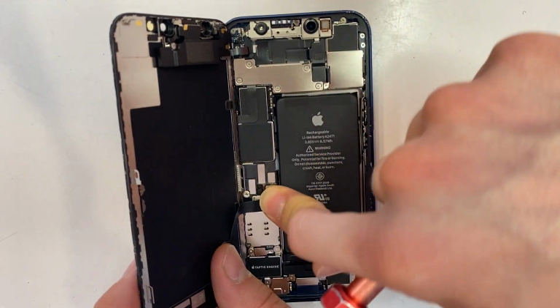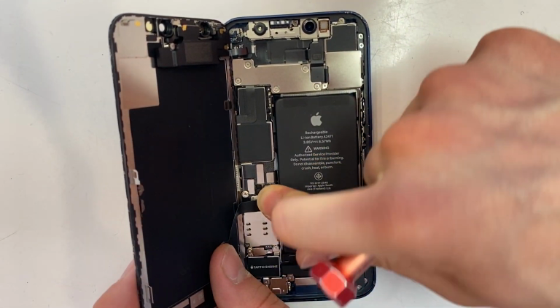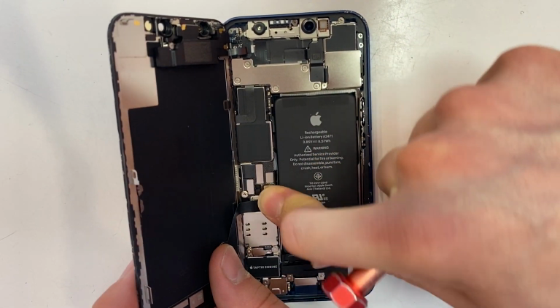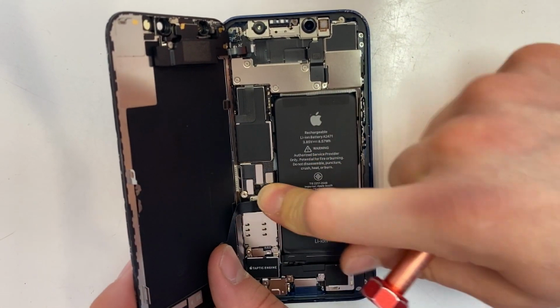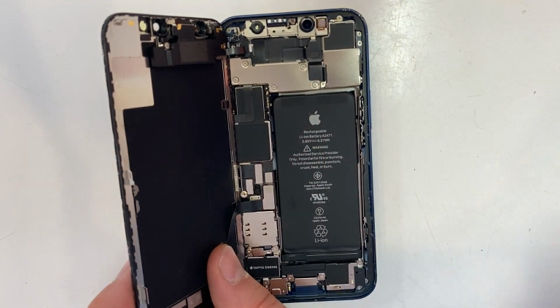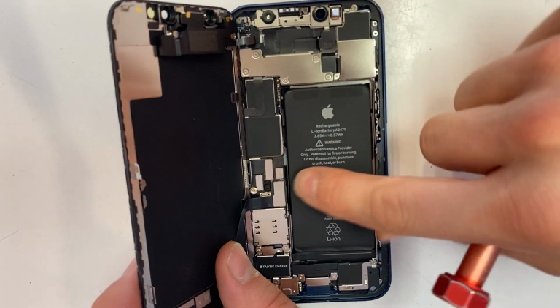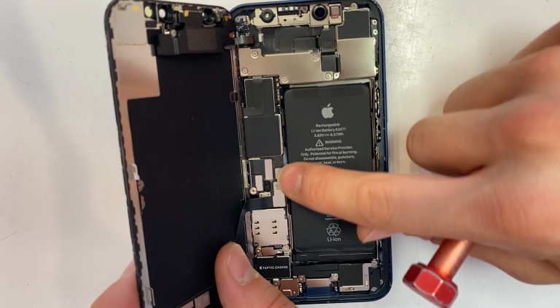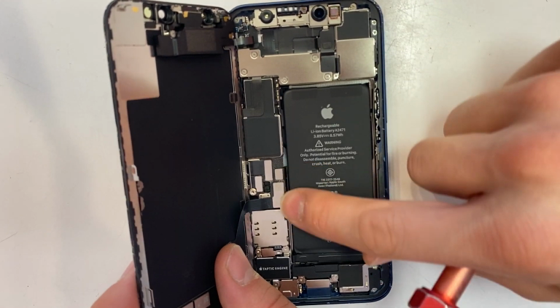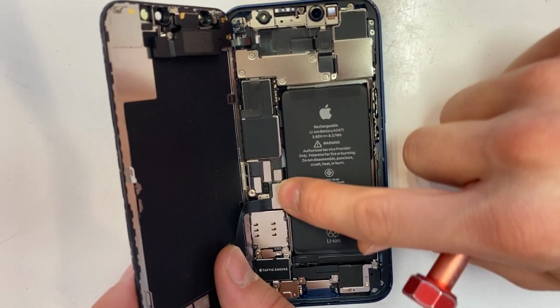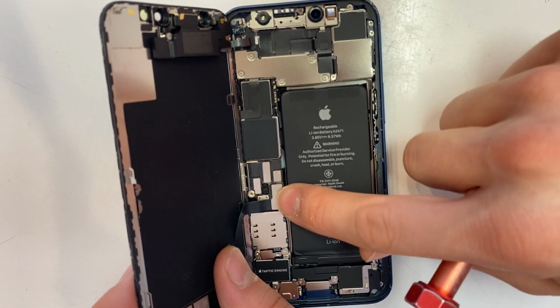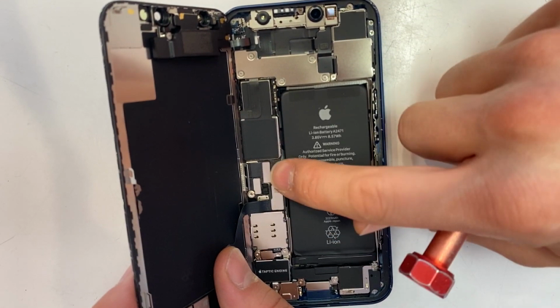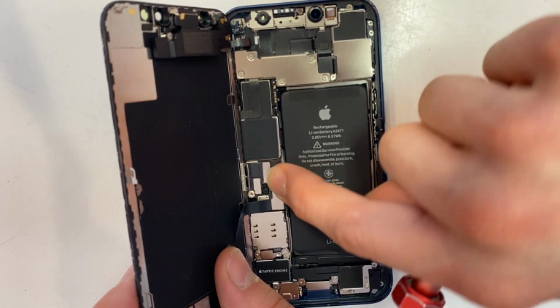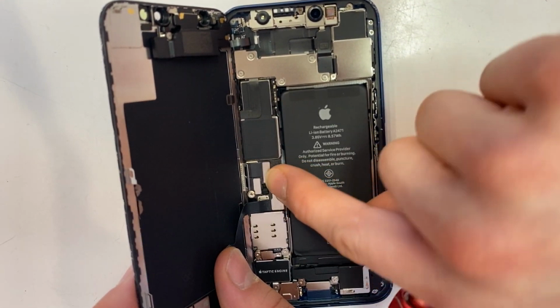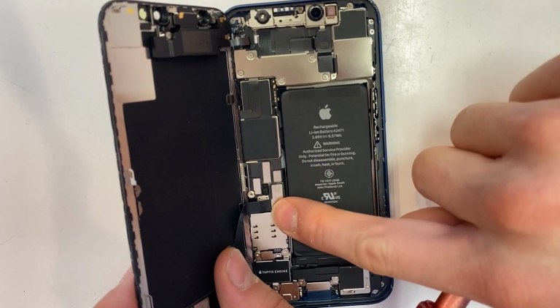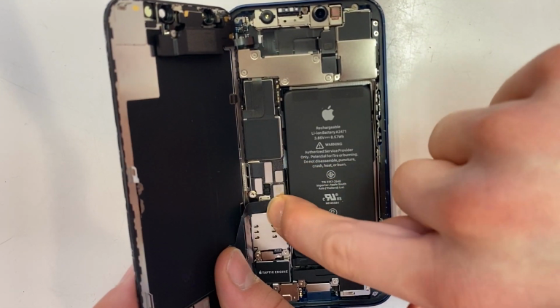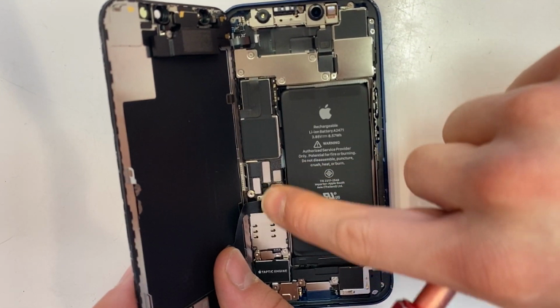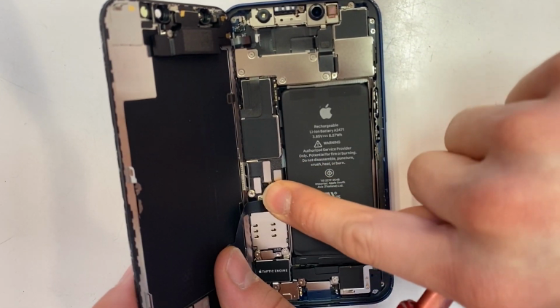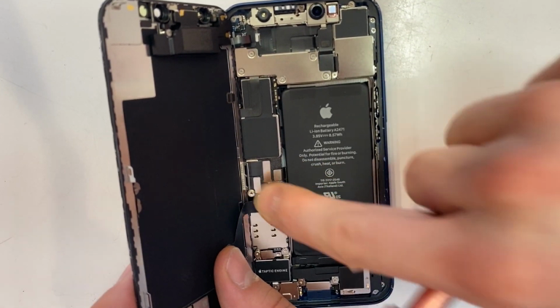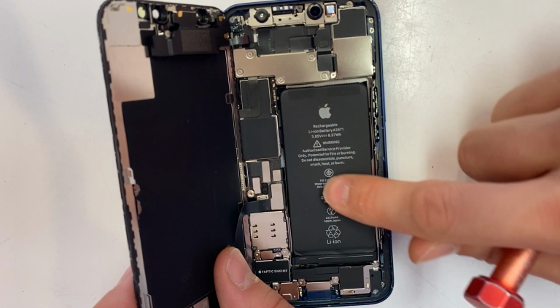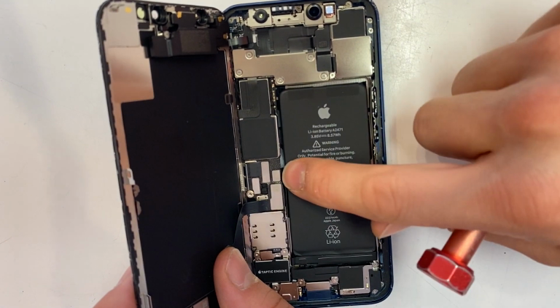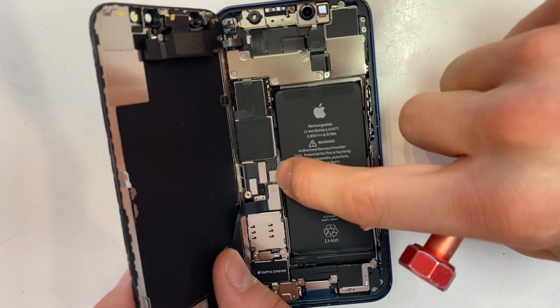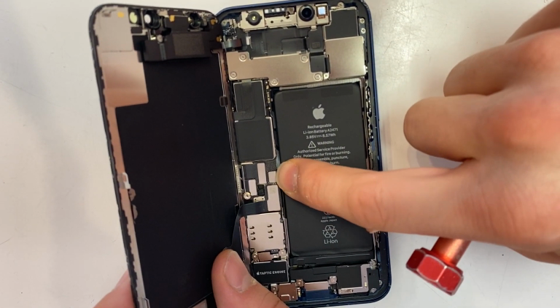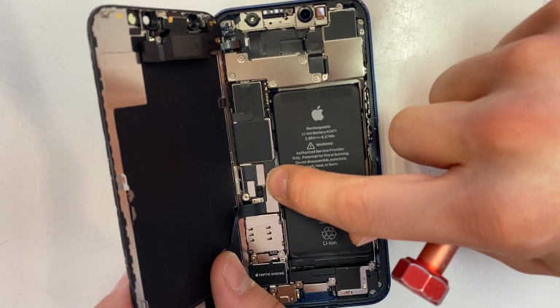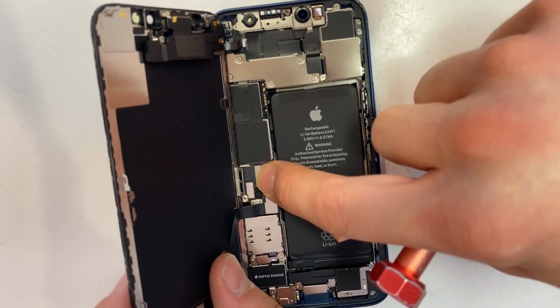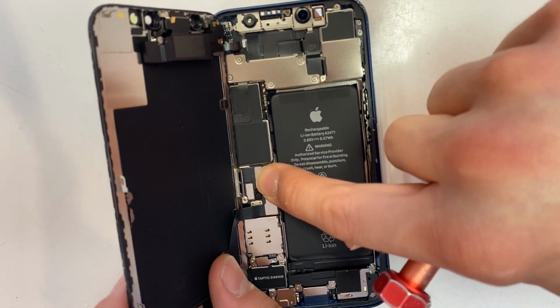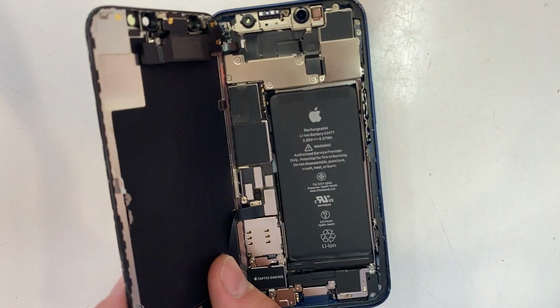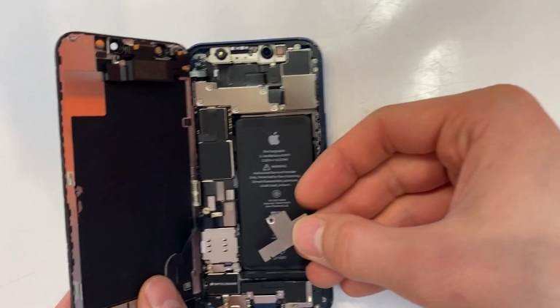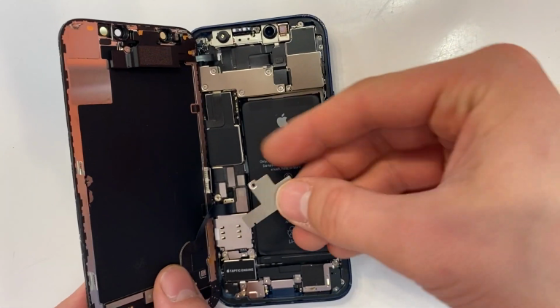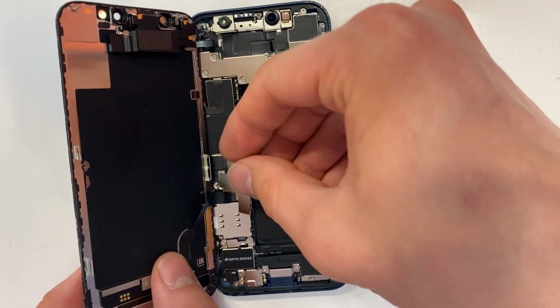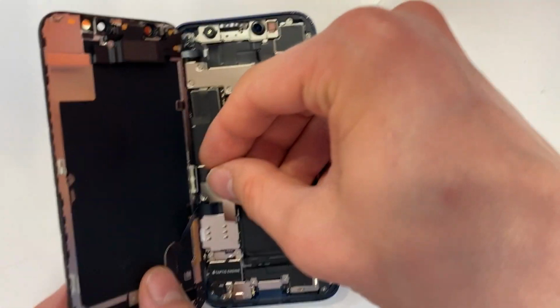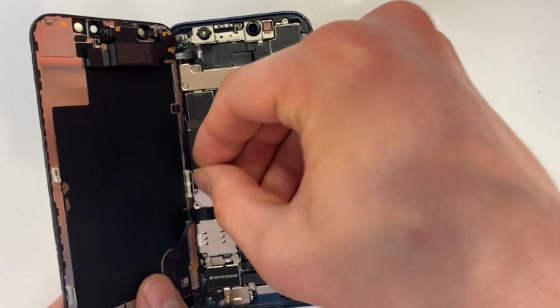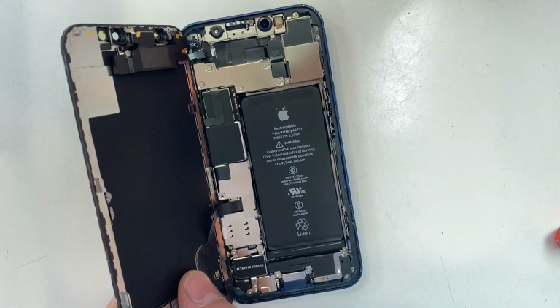If it's not going in right away, it's not aligned. If it's a long connector like this, press down on one side, press down on the other, press in the middle. If it's a small connector, just really press on it, then just screw on your plate.